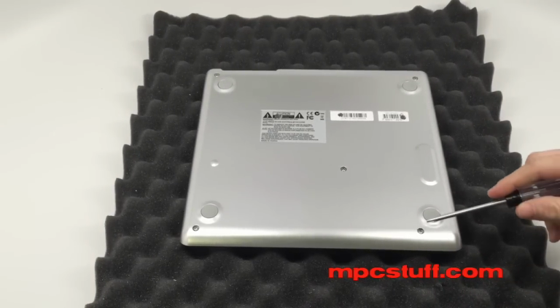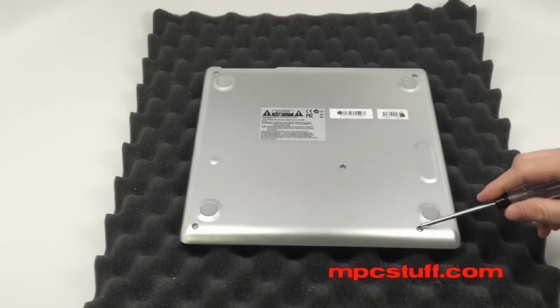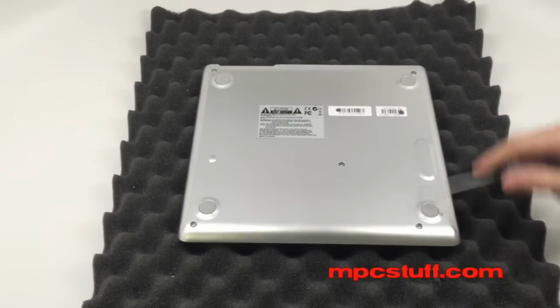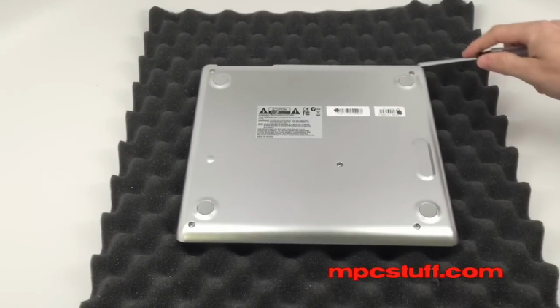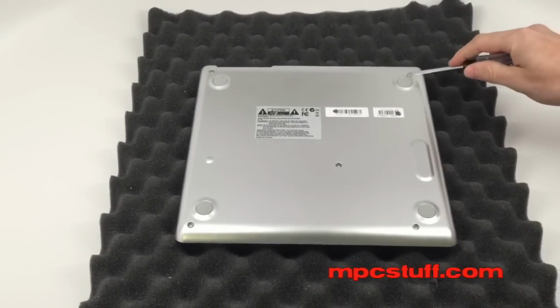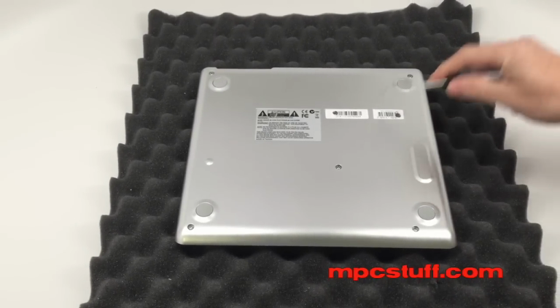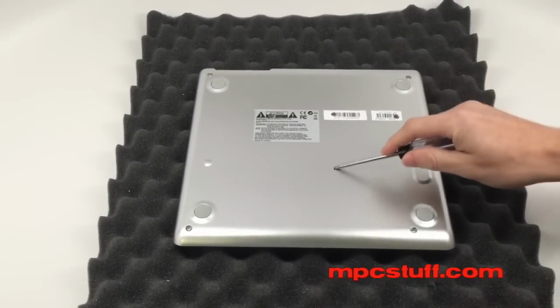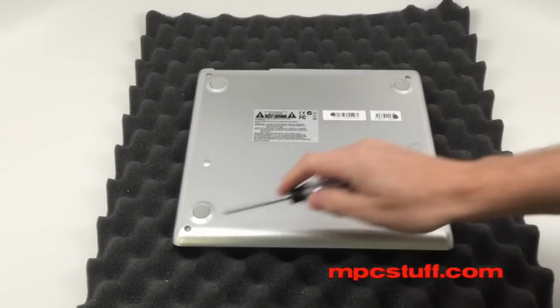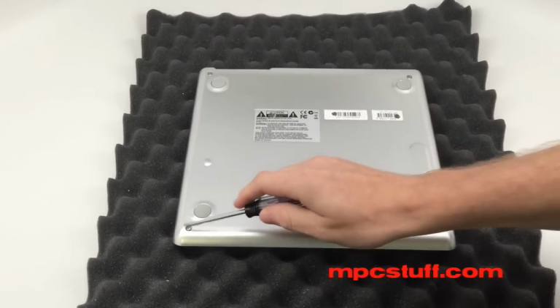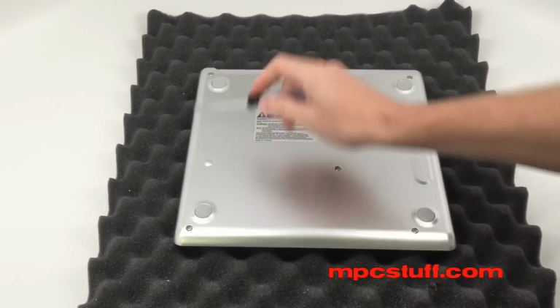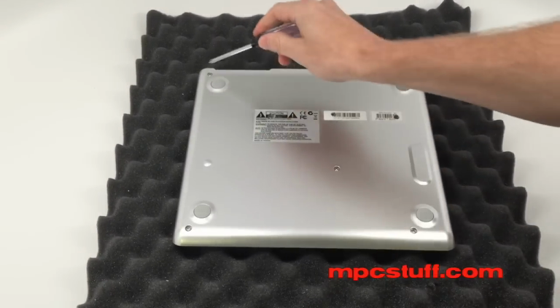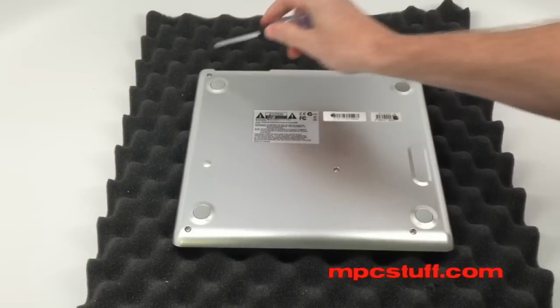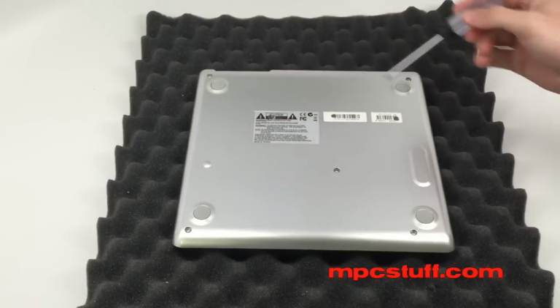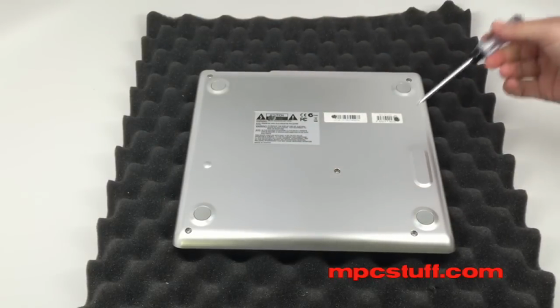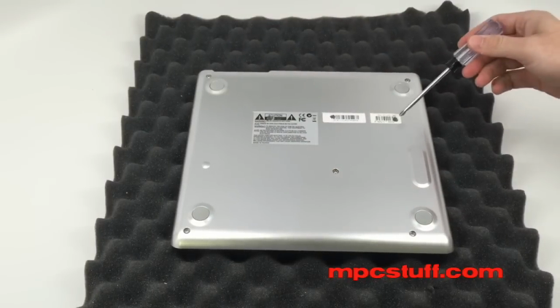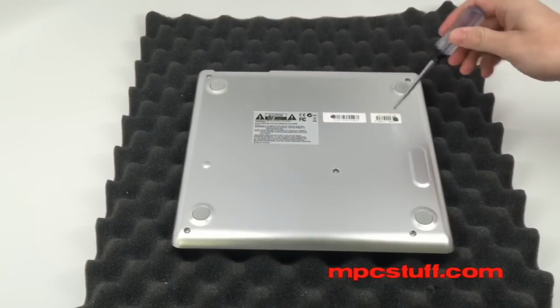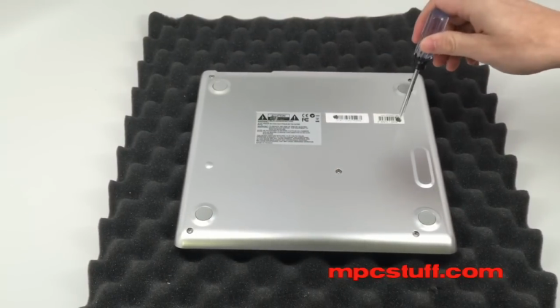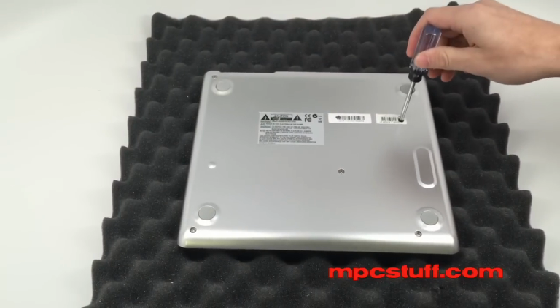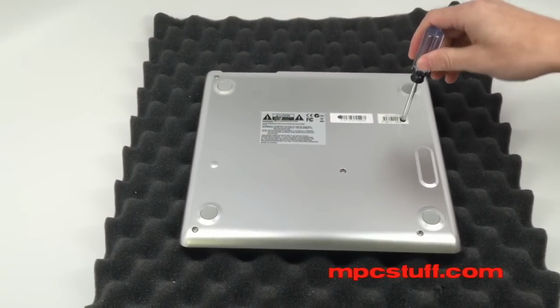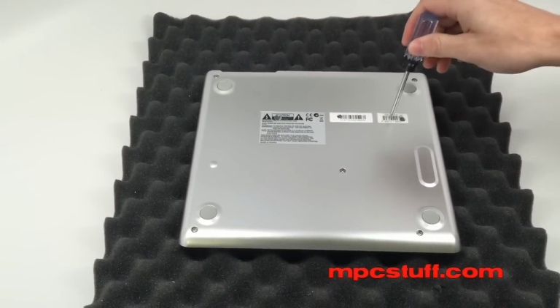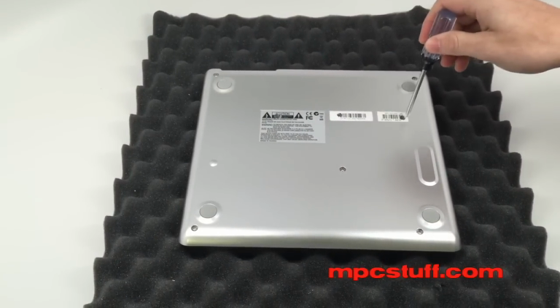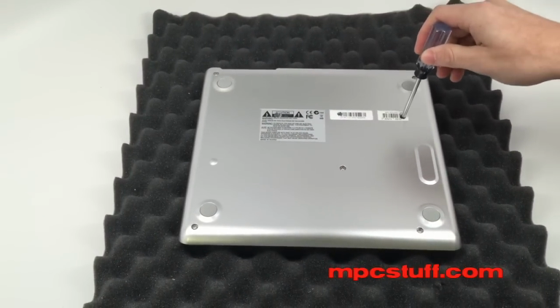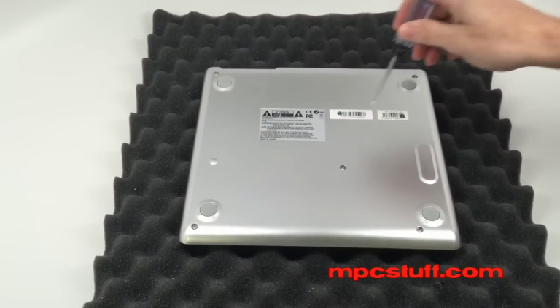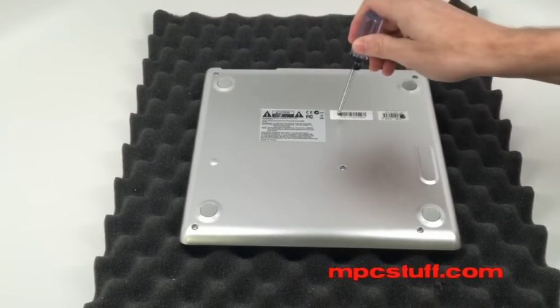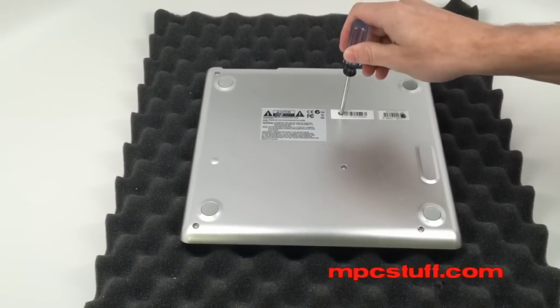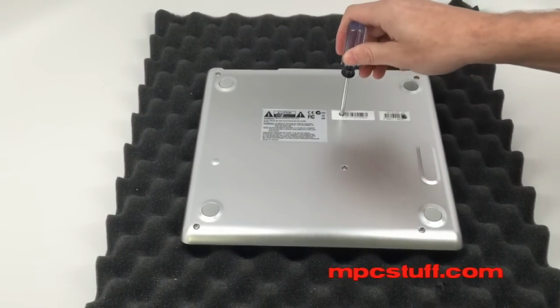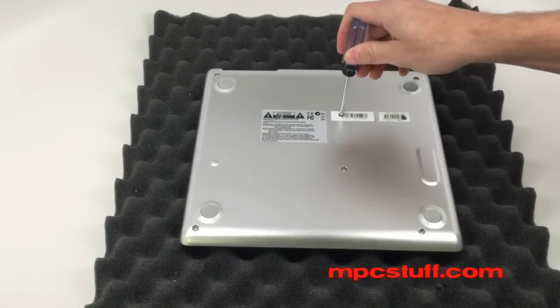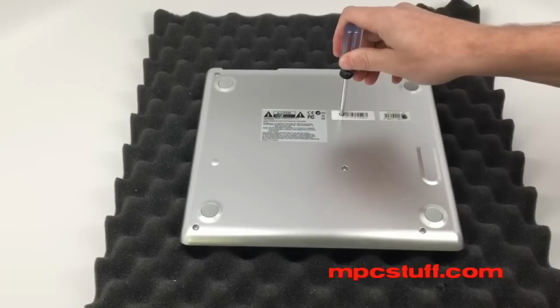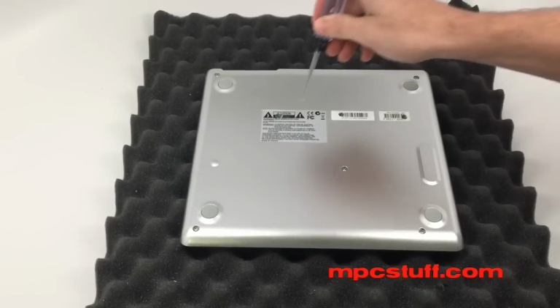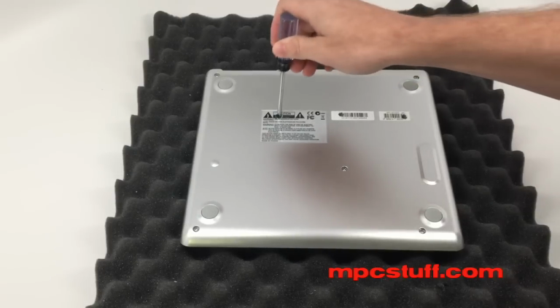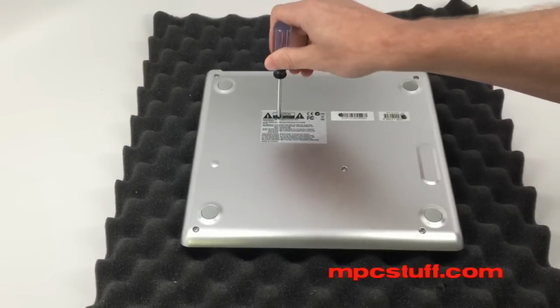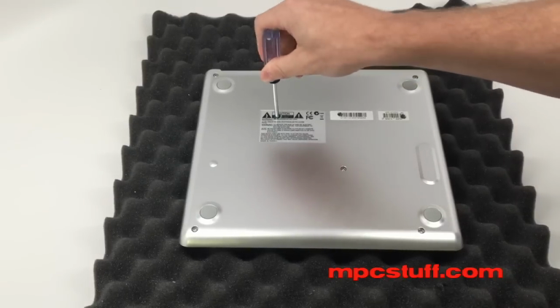There's a screw here and here, and then there's three hidden screws. There's going to be one underneath where it says MPC Studio, one at the beginning of the serial number, and one under the caution label.